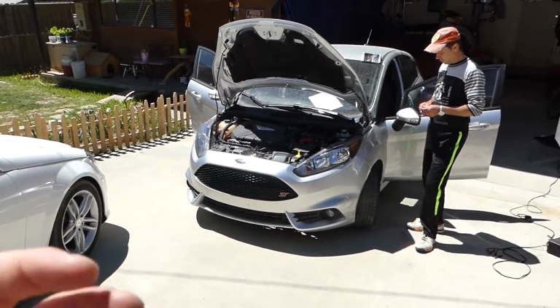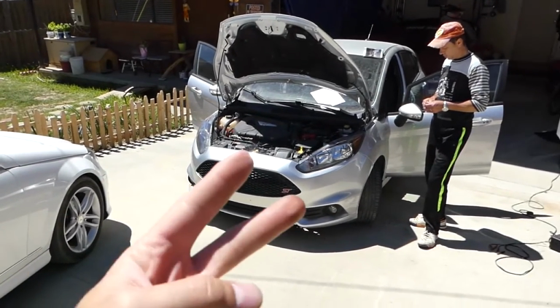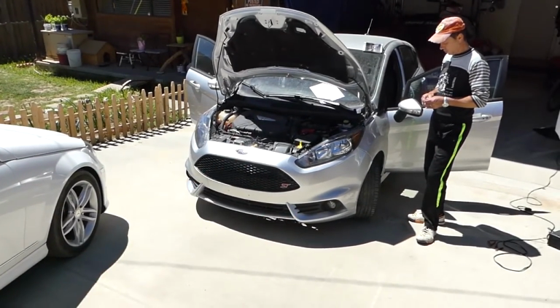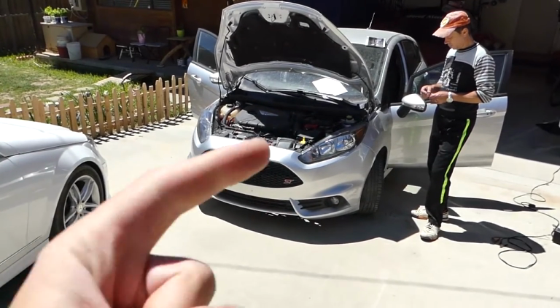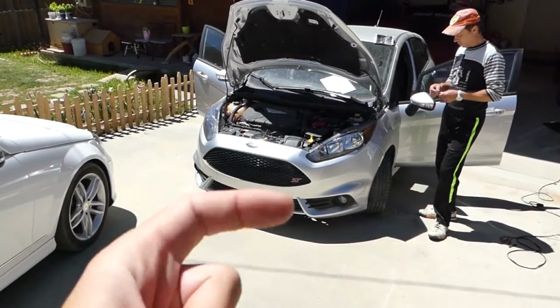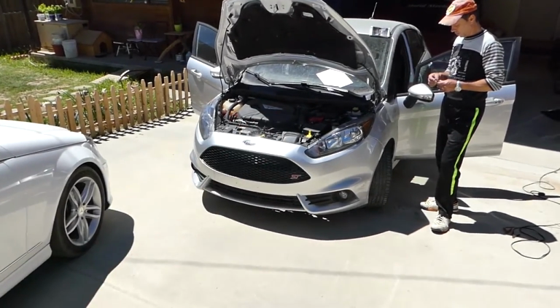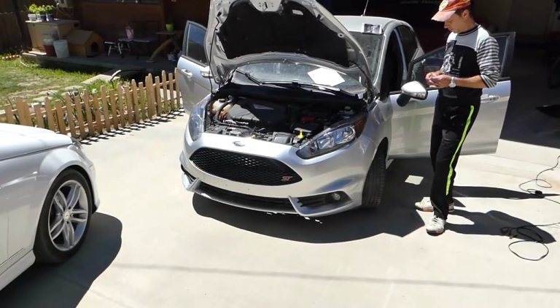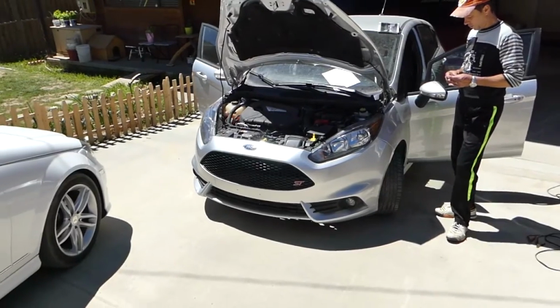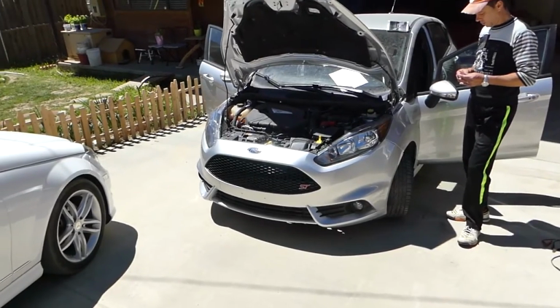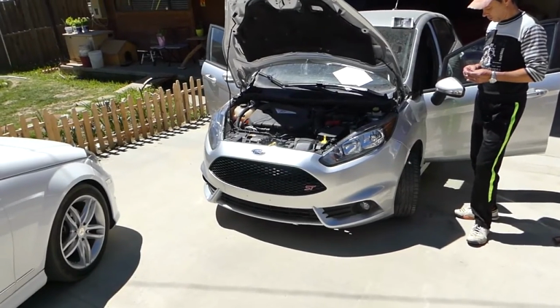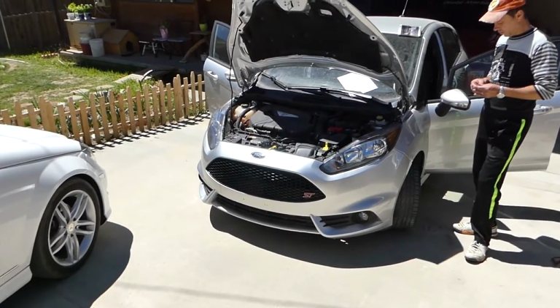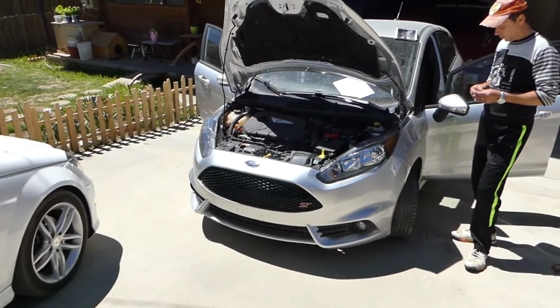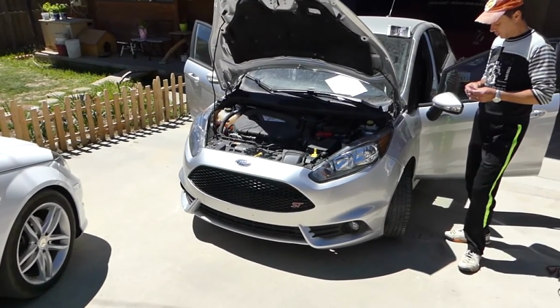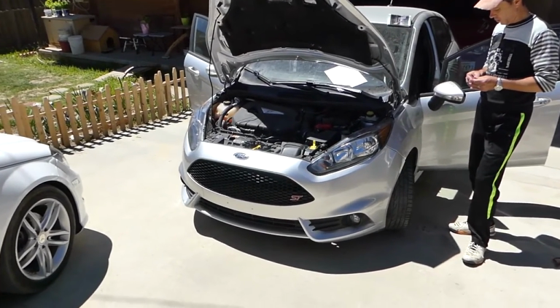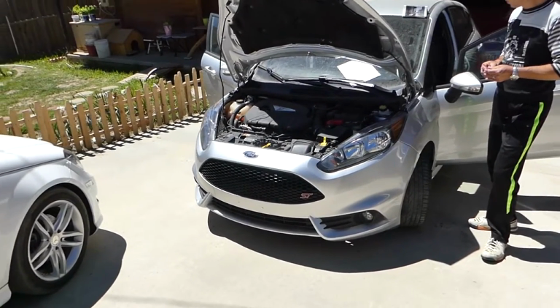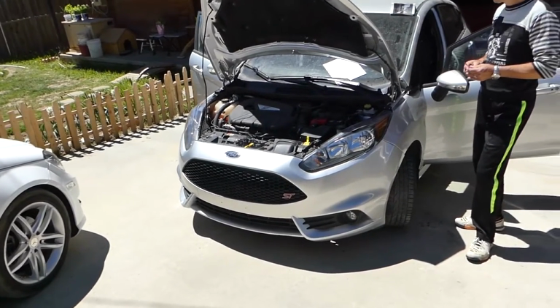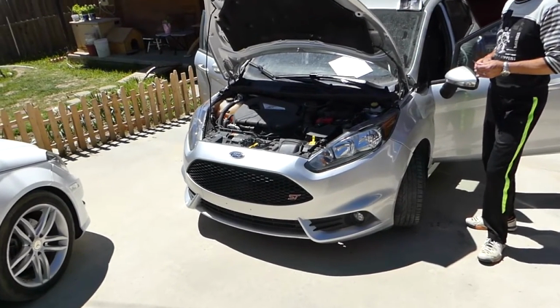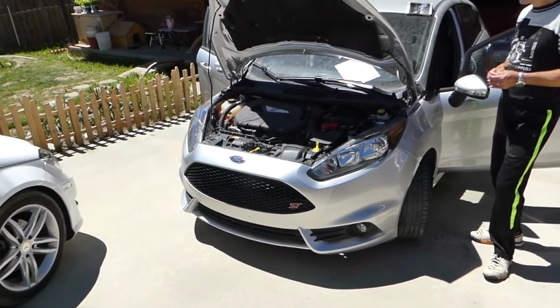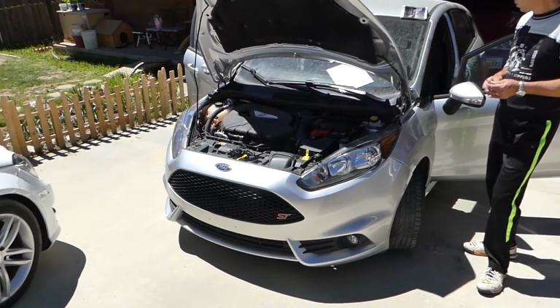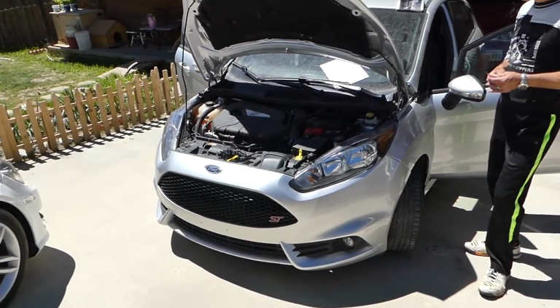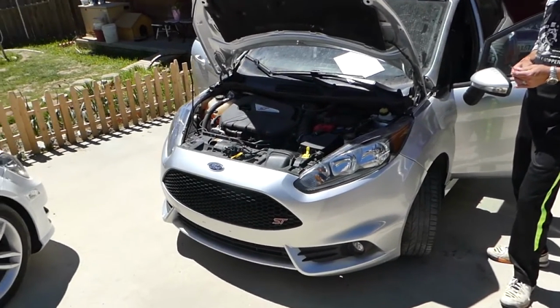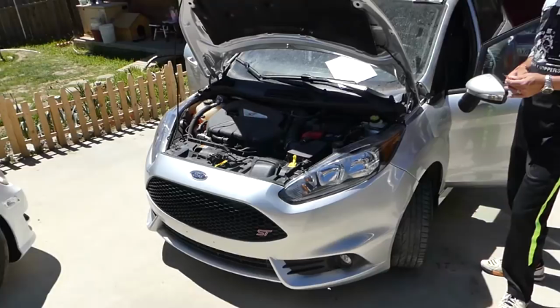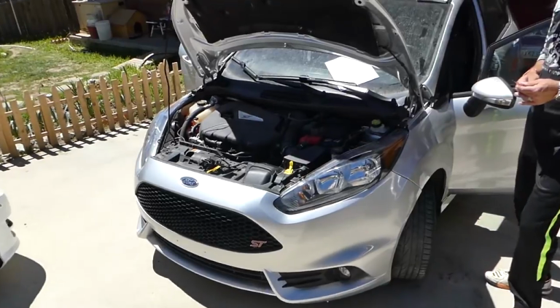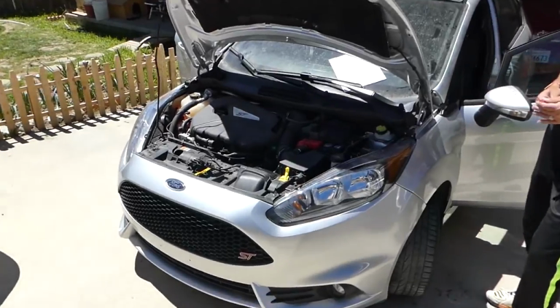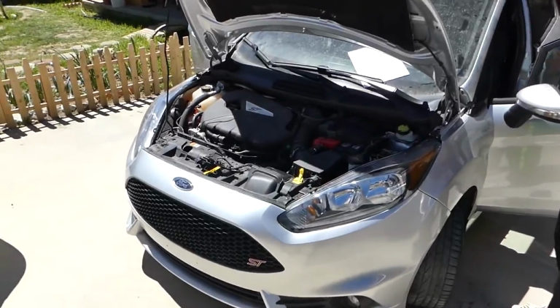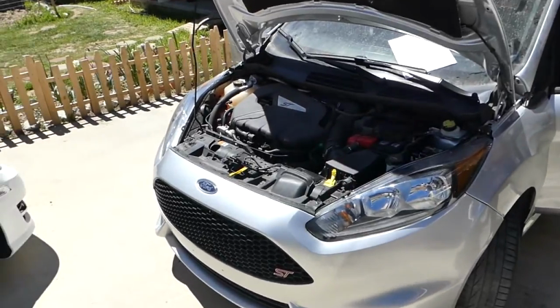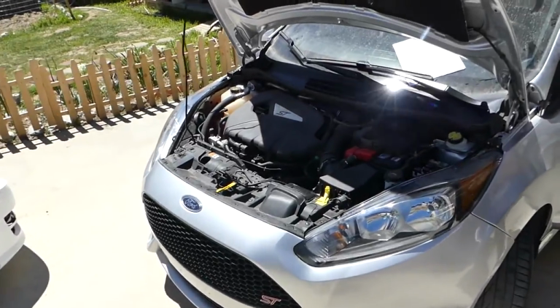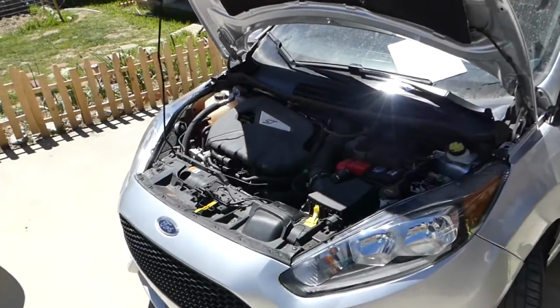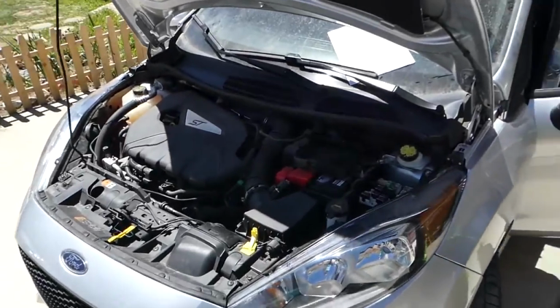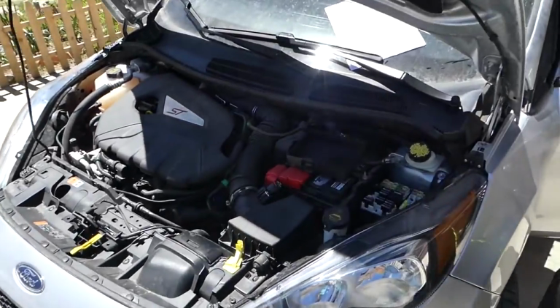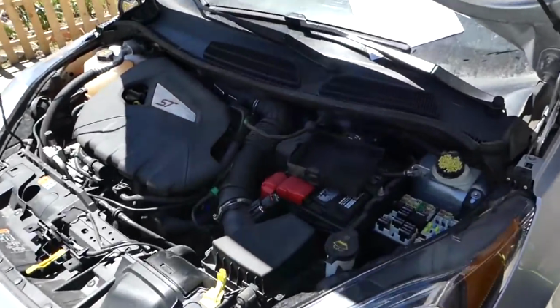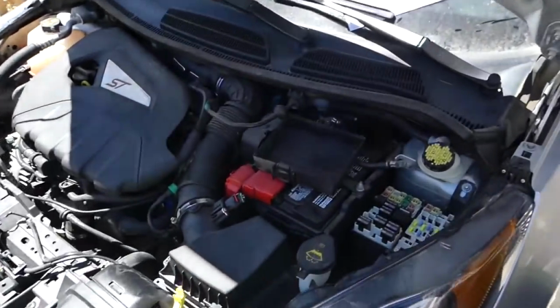You have two fuses and one relay for the powertrain. If the vehicle doesn't want to start, if something is wrong, or if it's in limp mode, you definitely need to check those. Let me show you now which ones they are.